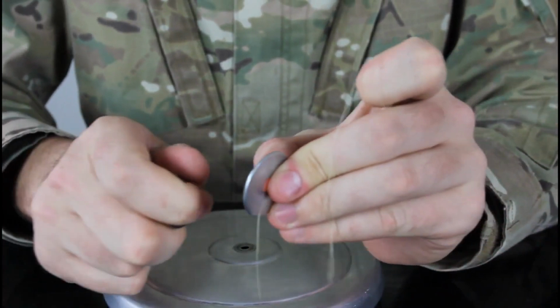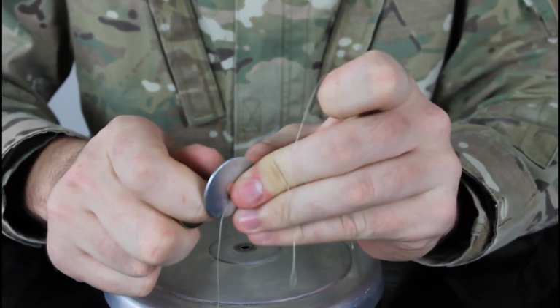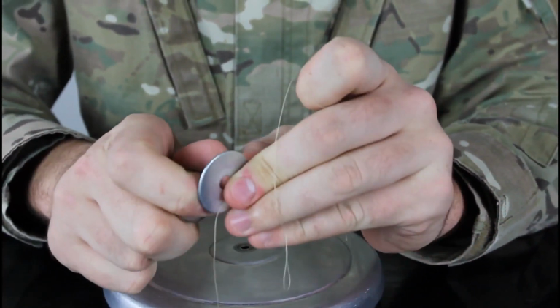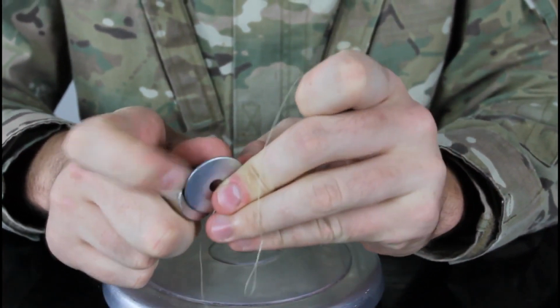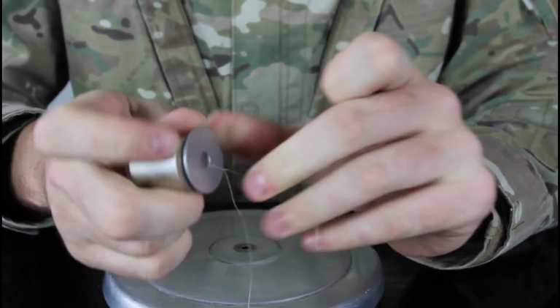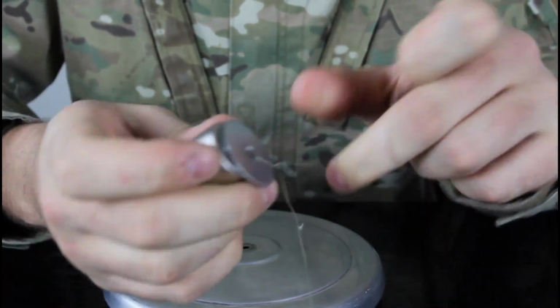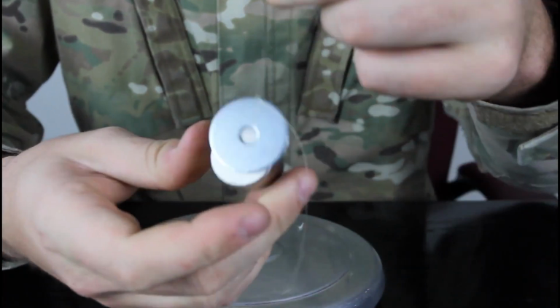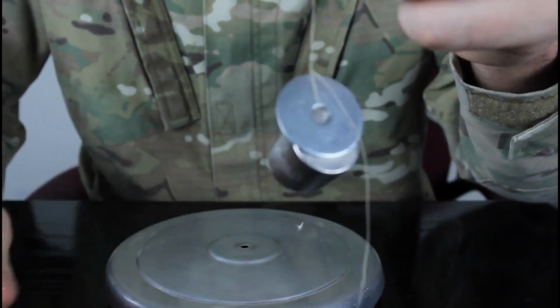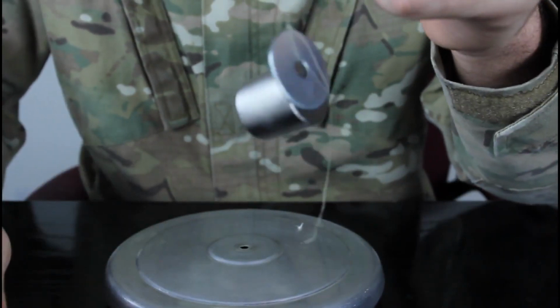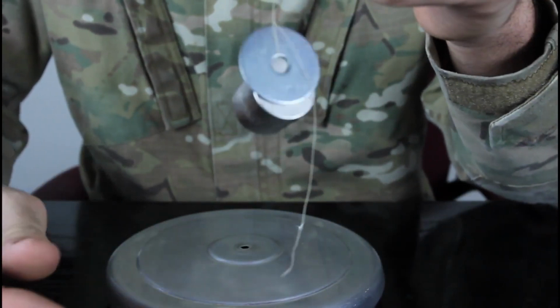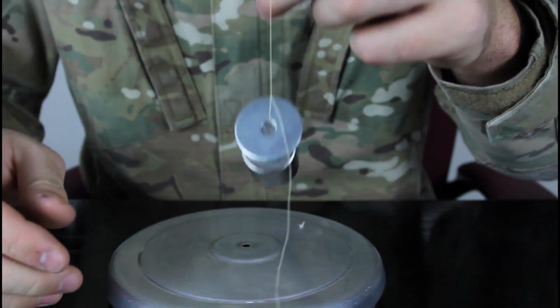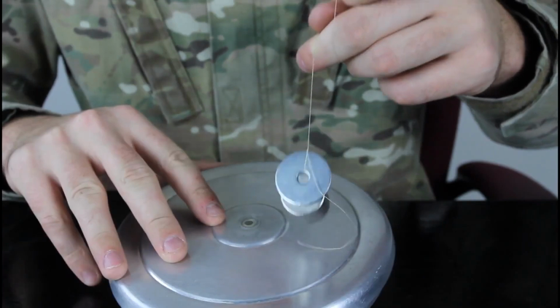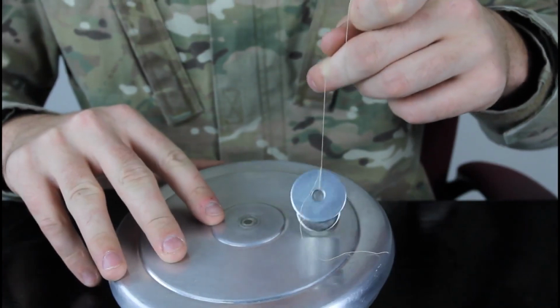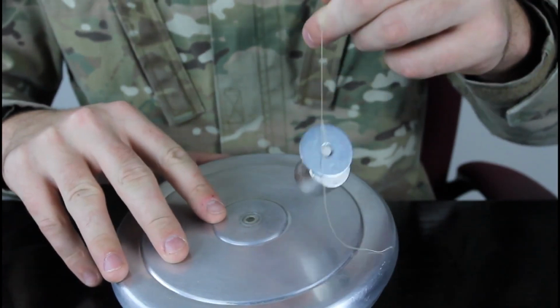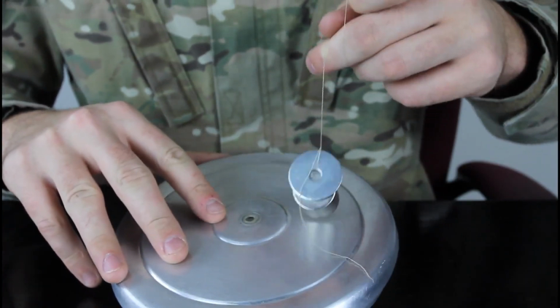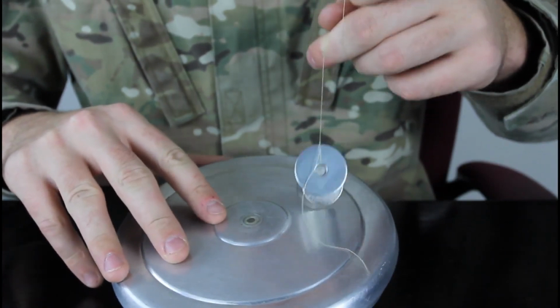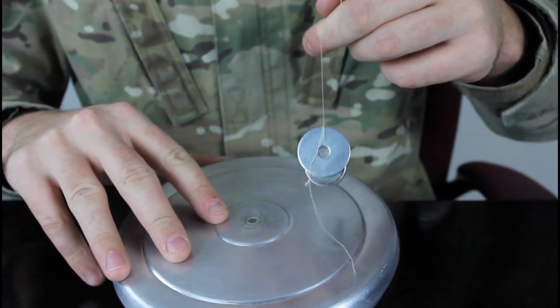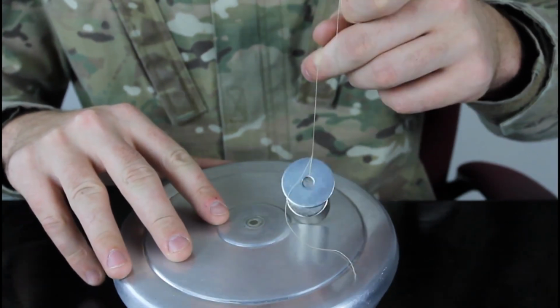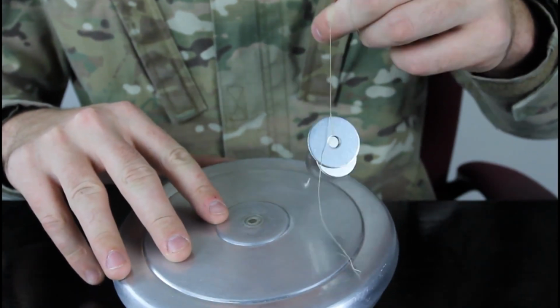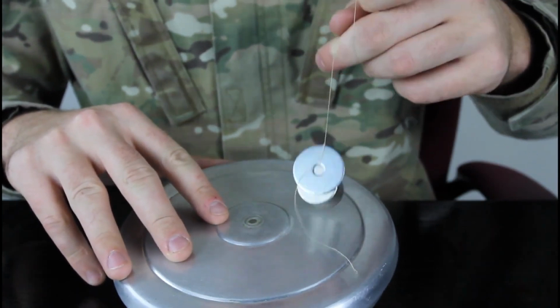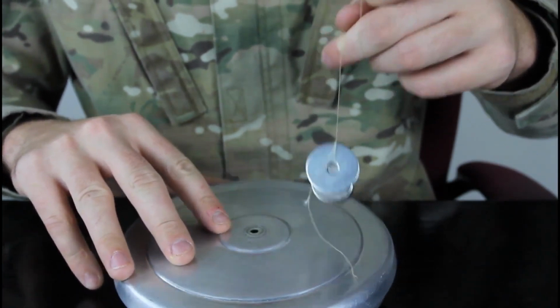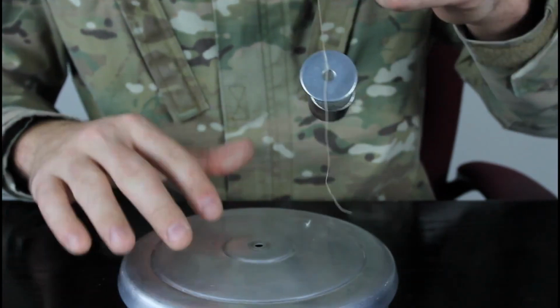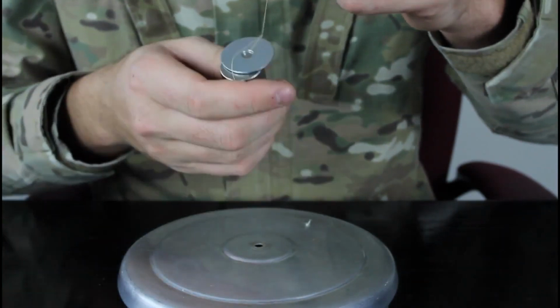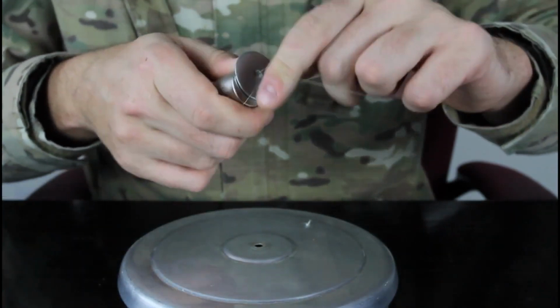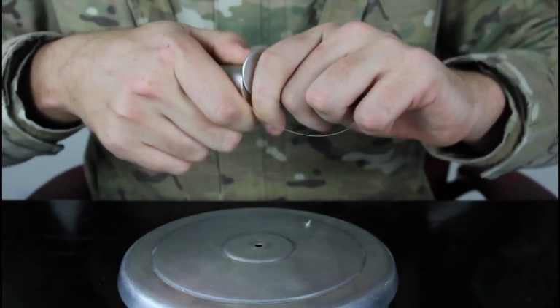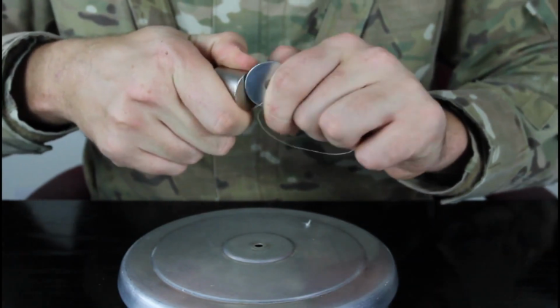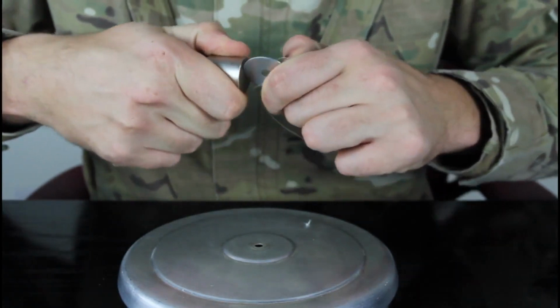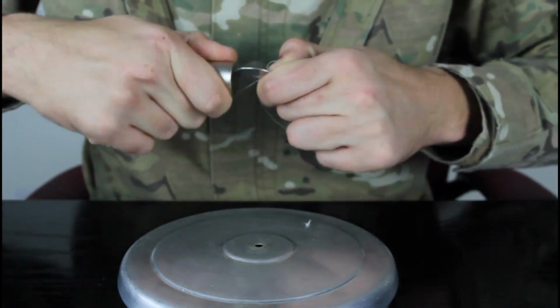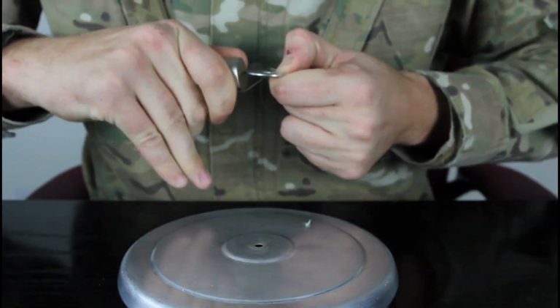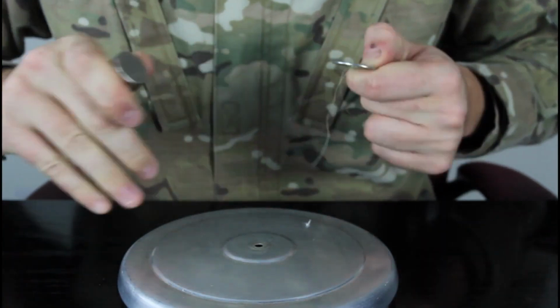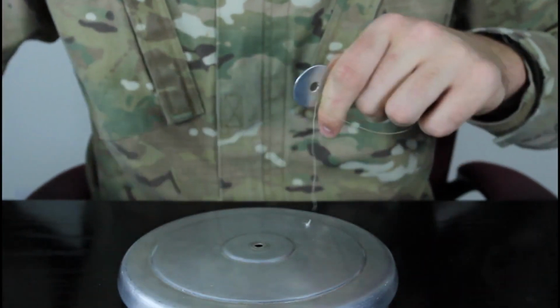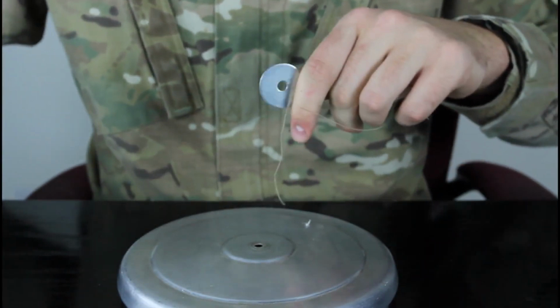This is metal right here. You see the magnet sticks into it. And this is an aluminum plate - you see it doesn't stick. So let's take it out and let's do some experiments.